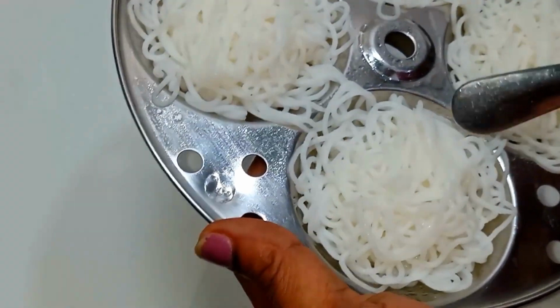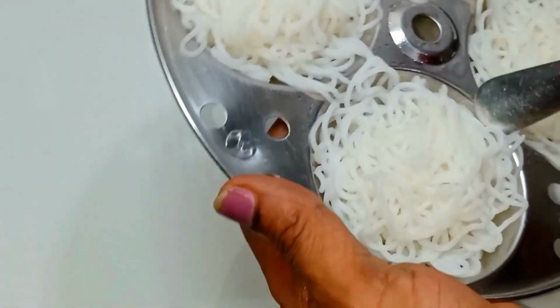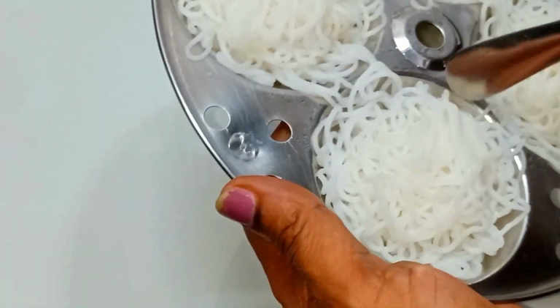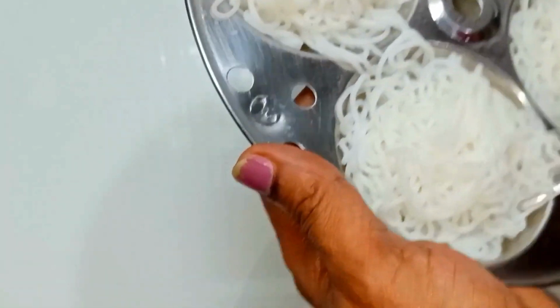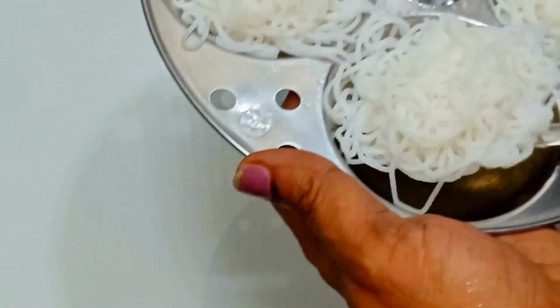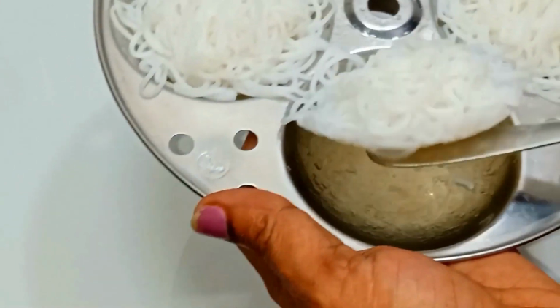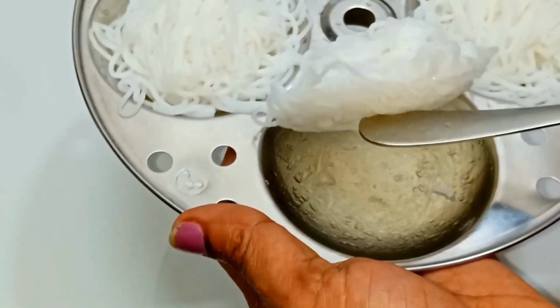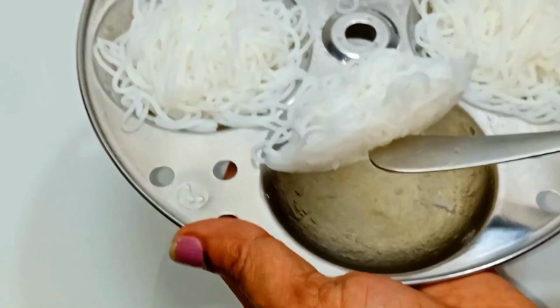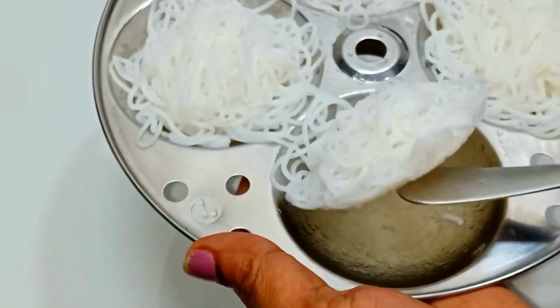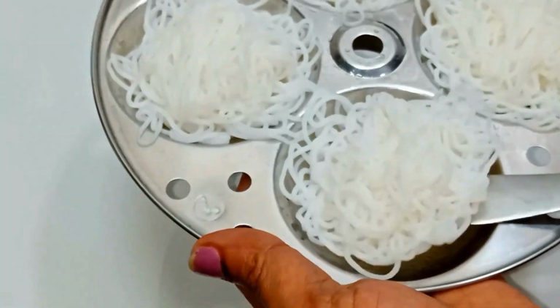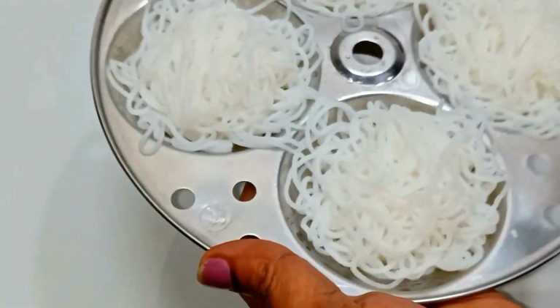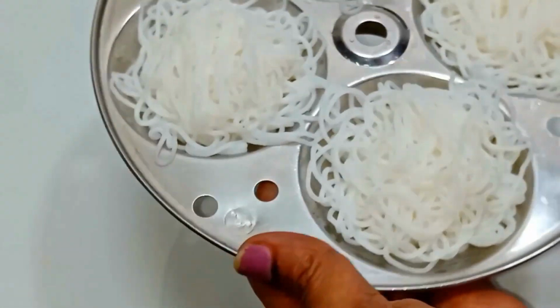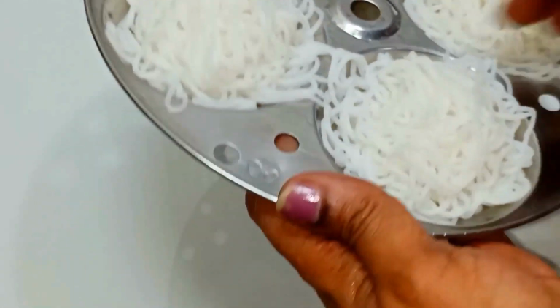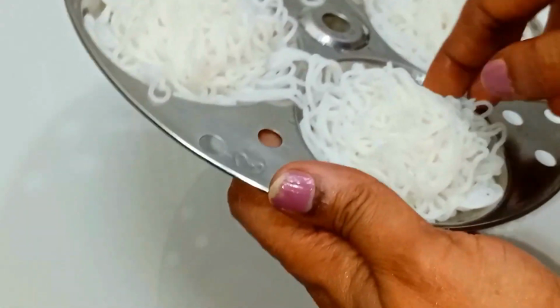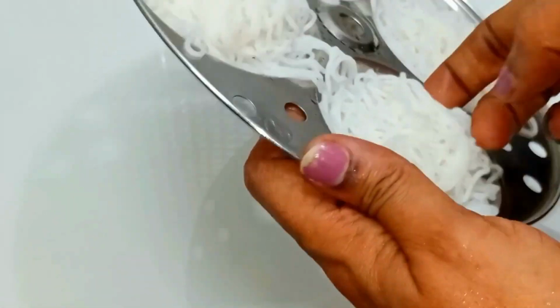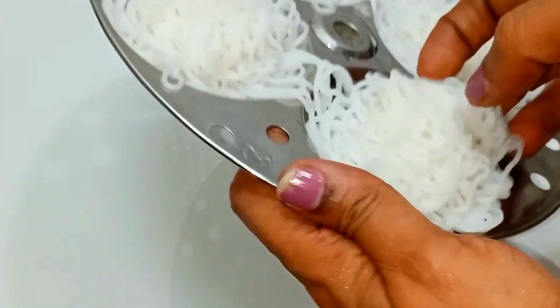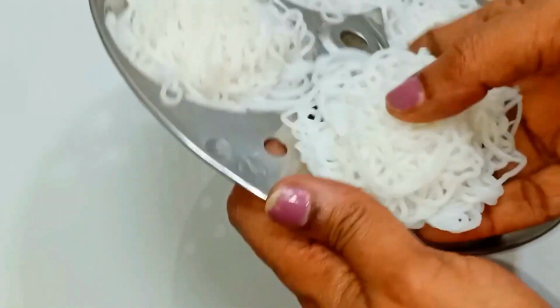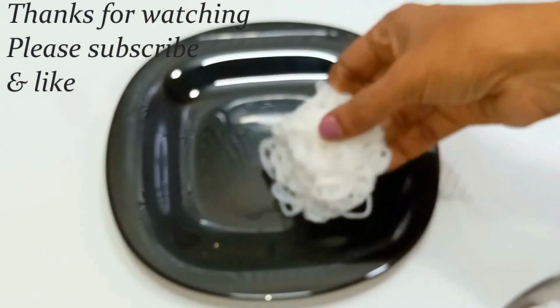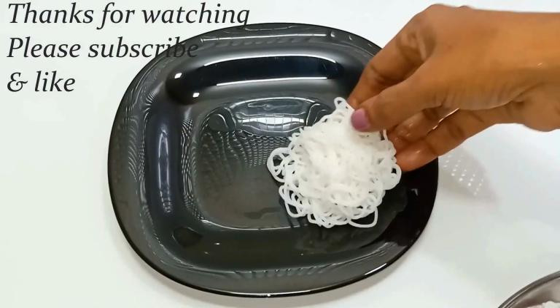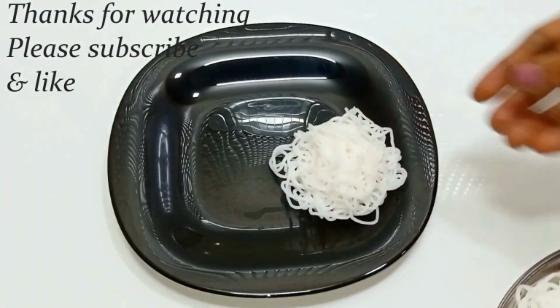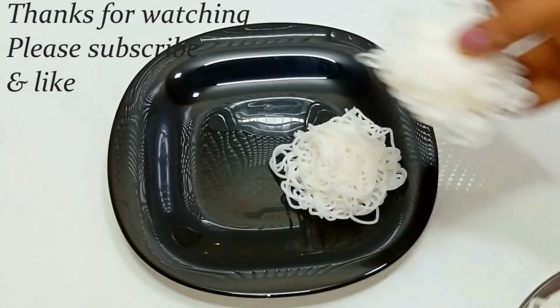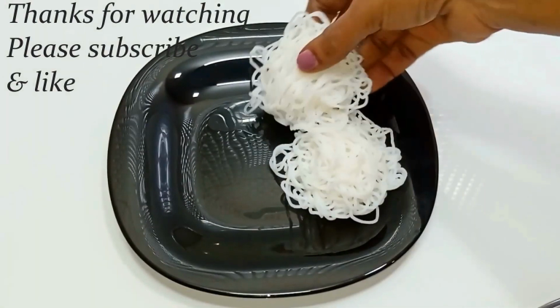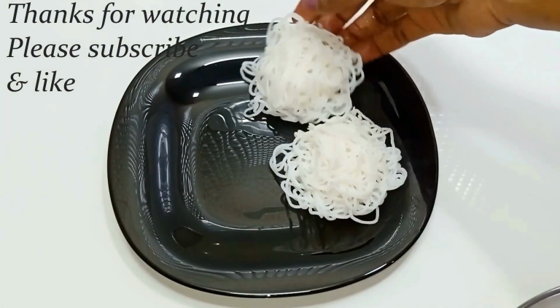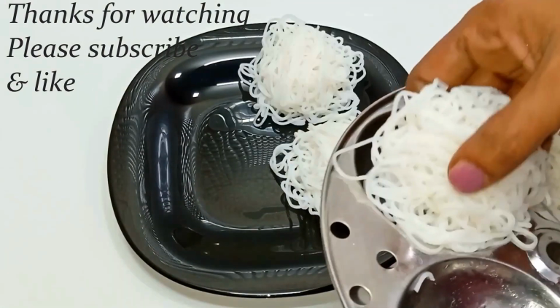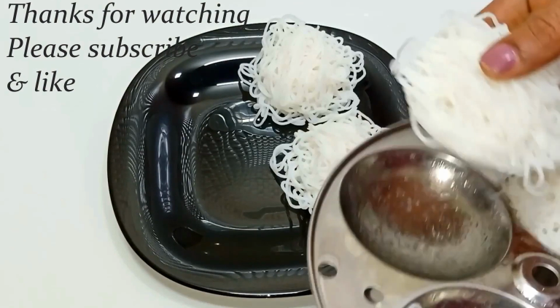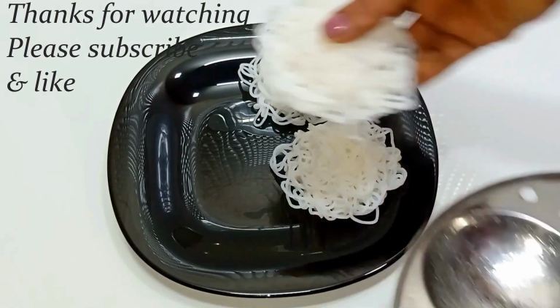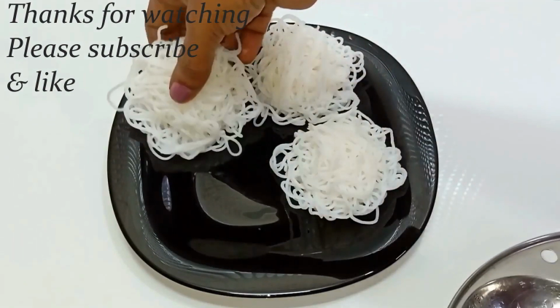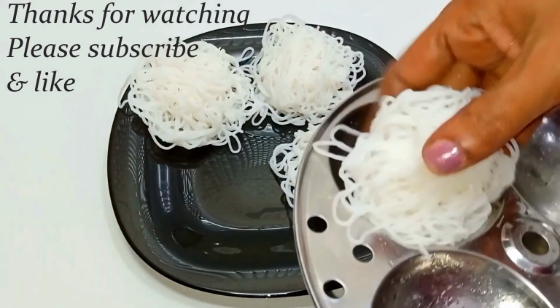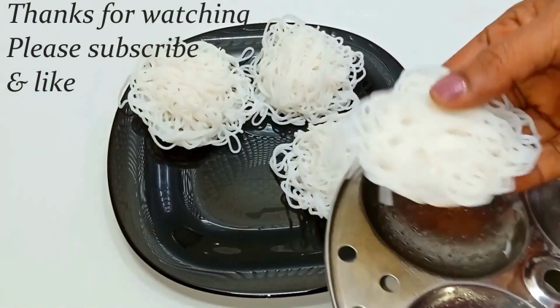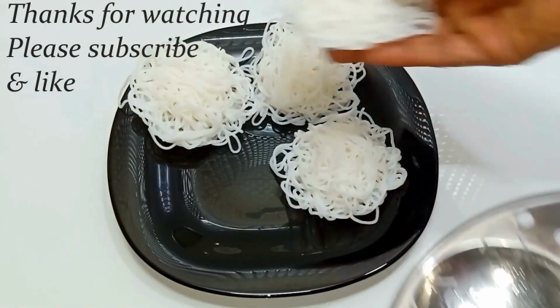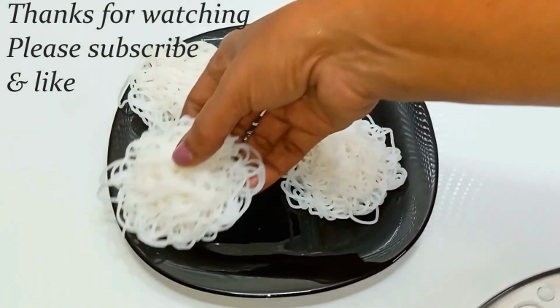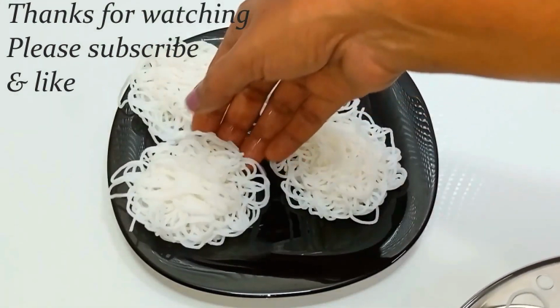It is ready — a tasty dish. If you like this video, please like and subscribe to the channel. Thank you for watching.